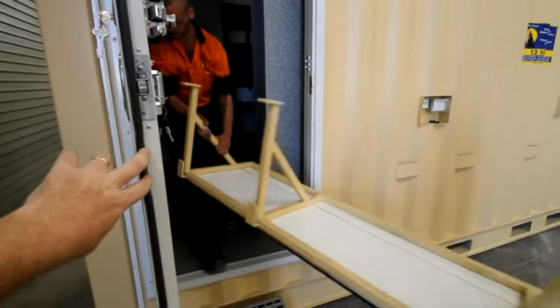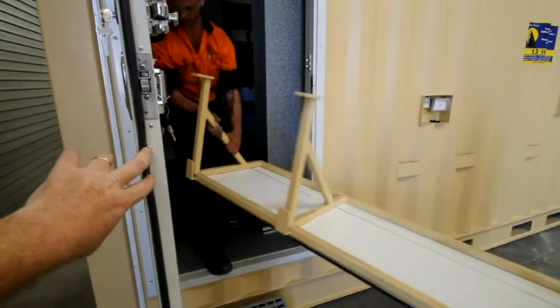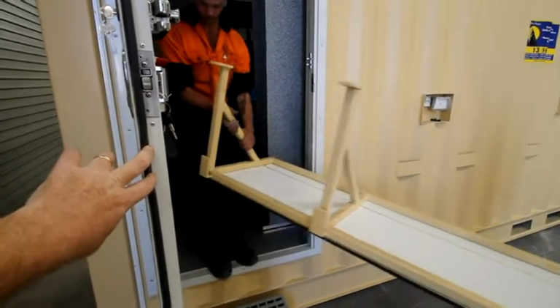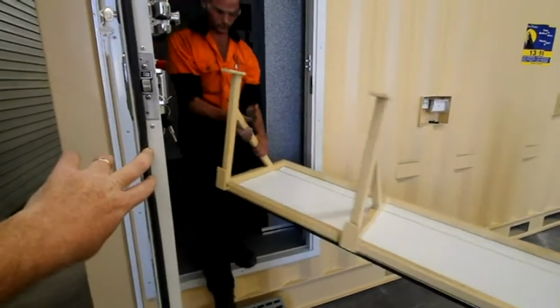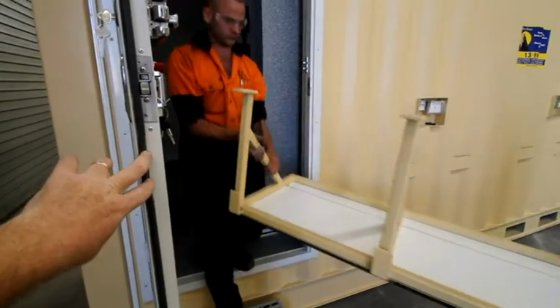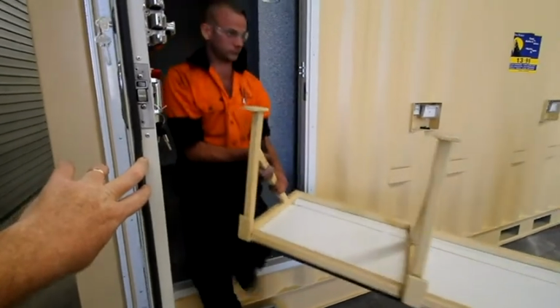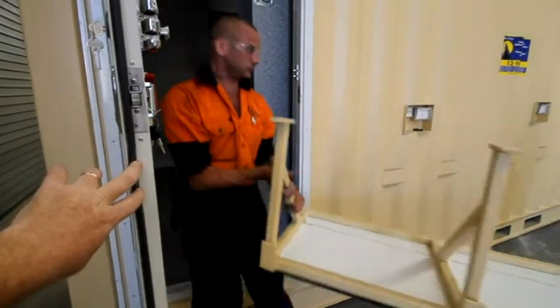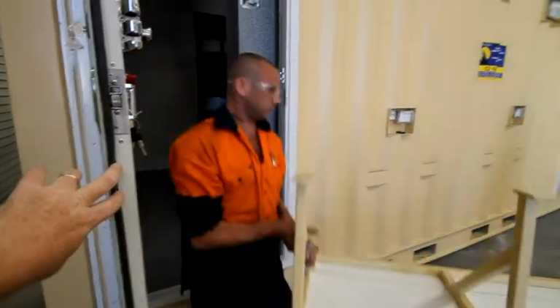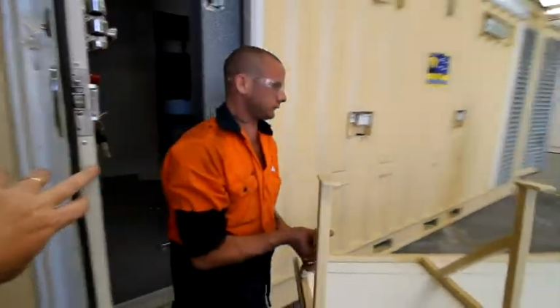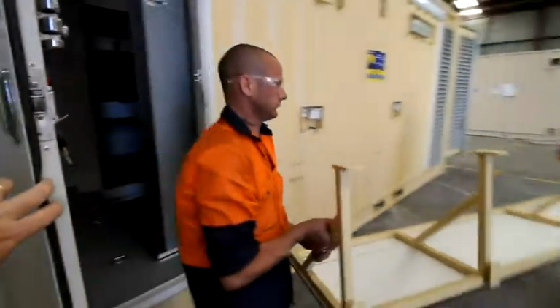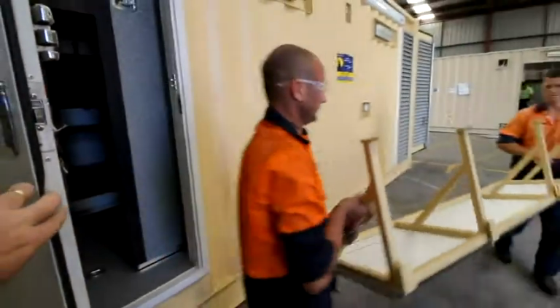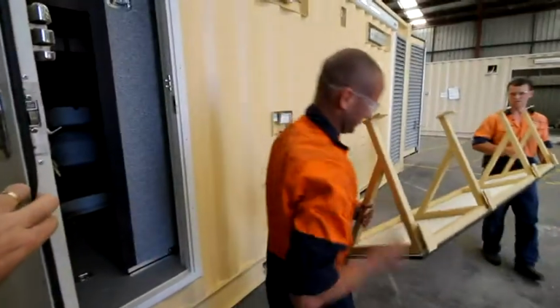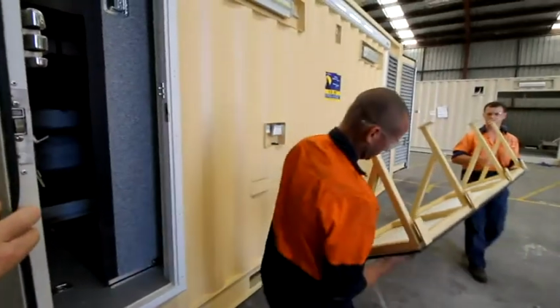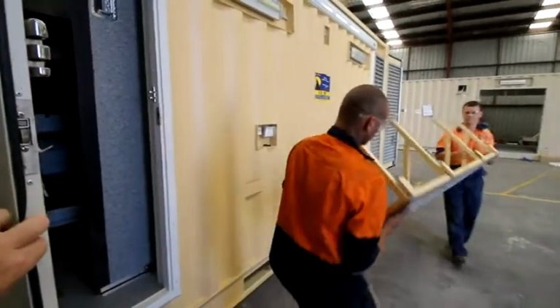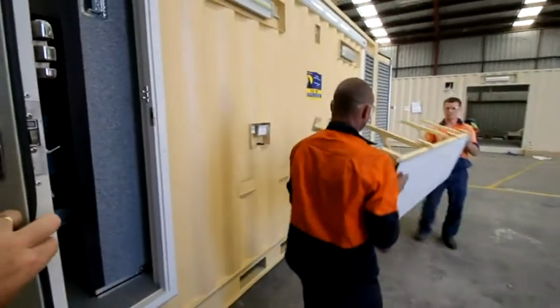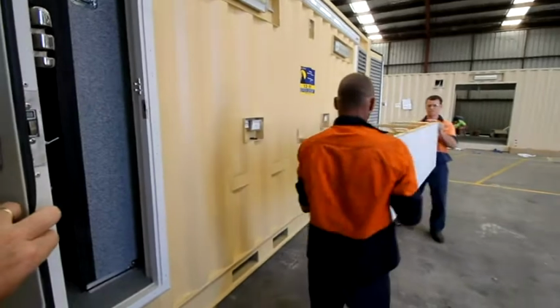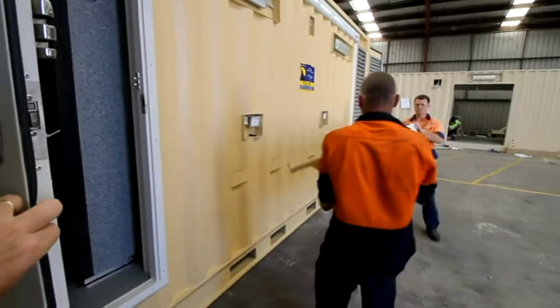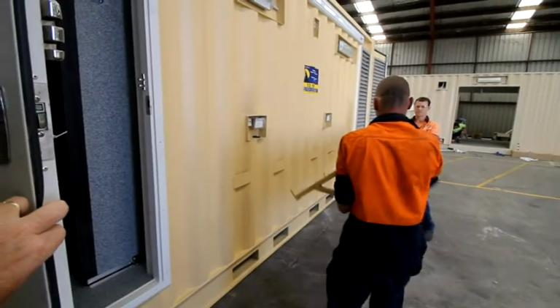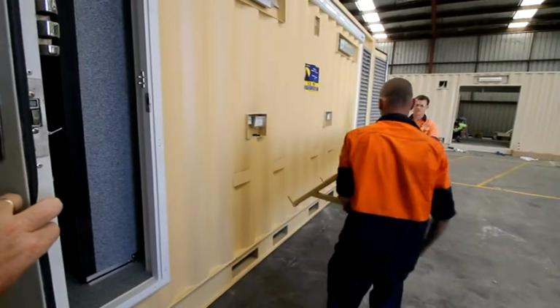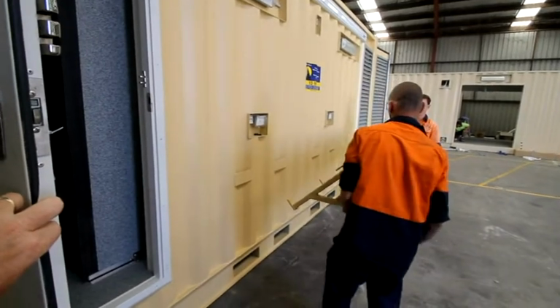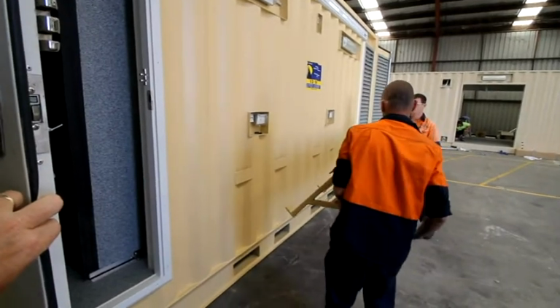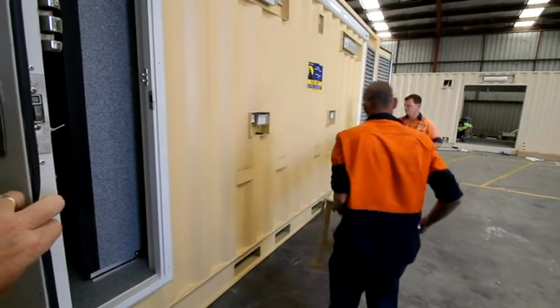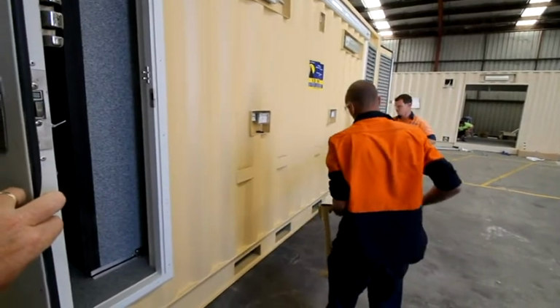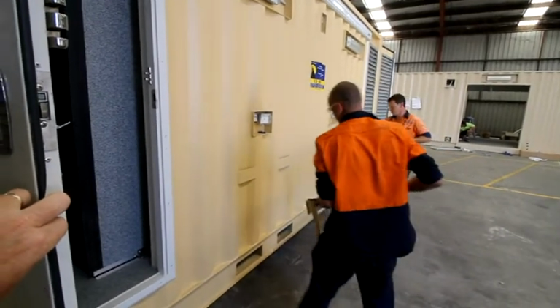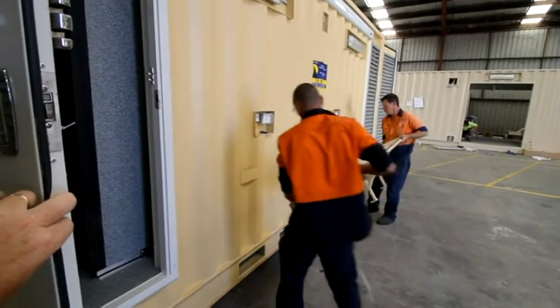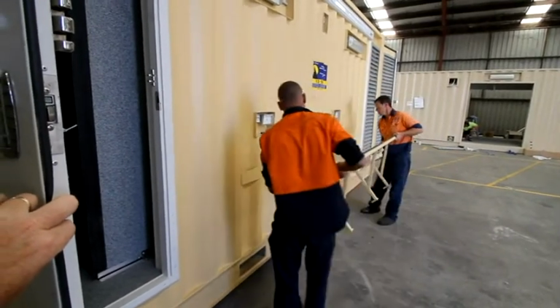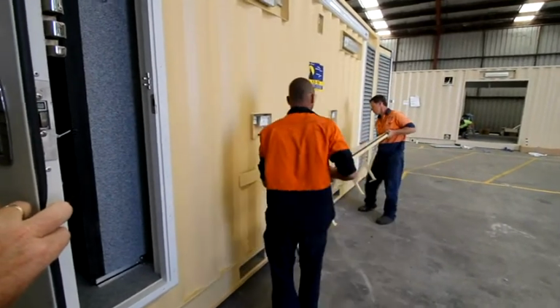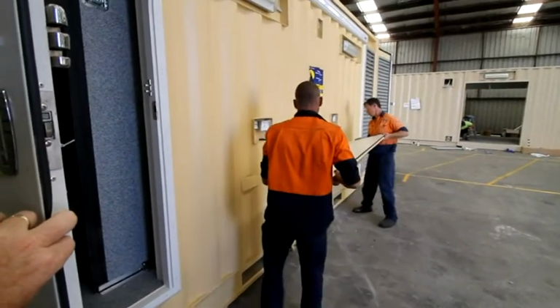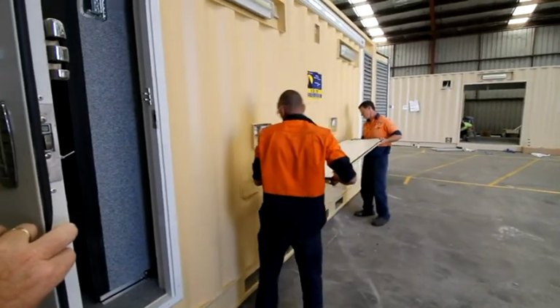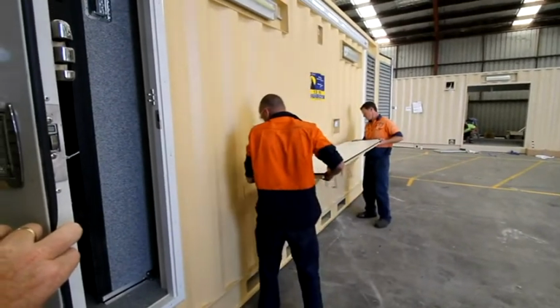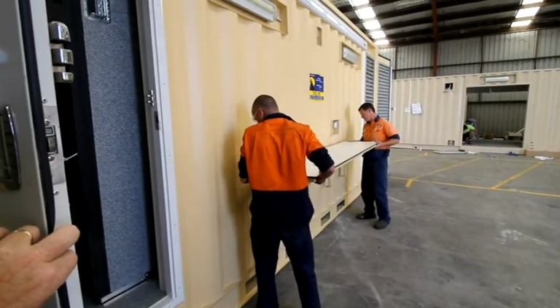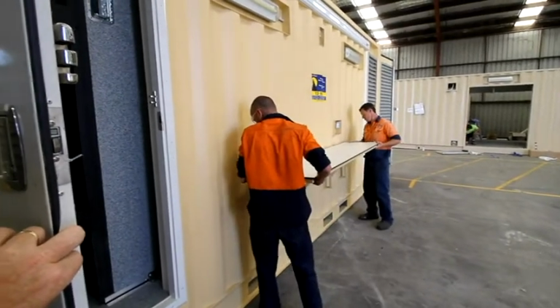Additional modifications to the slide-out unit included hydraulic self-levelling, self-contained power generation and environmental controls, as well as a retractable awning.